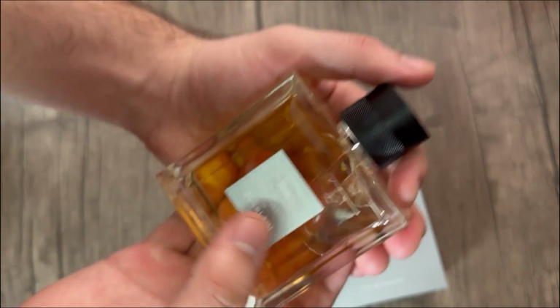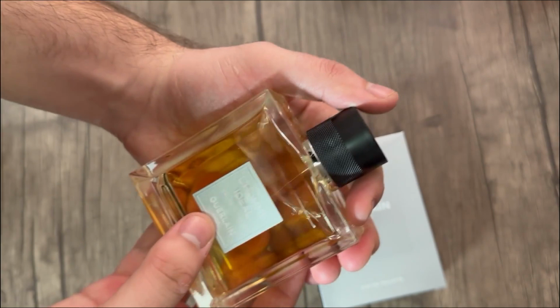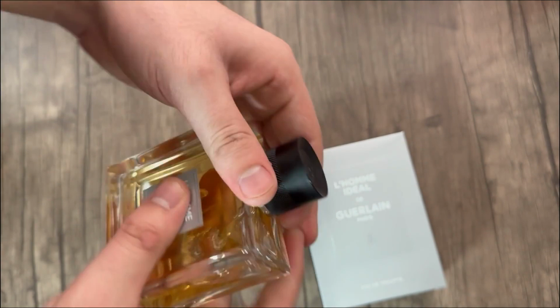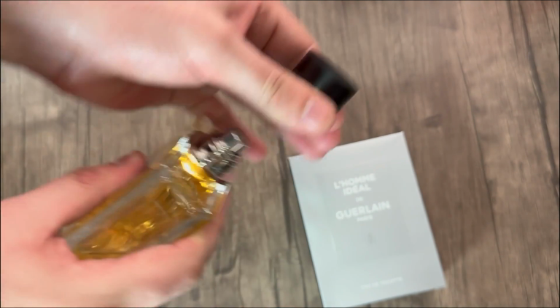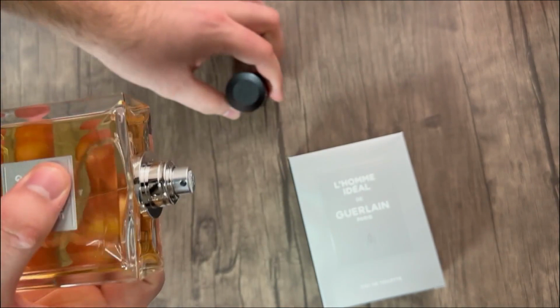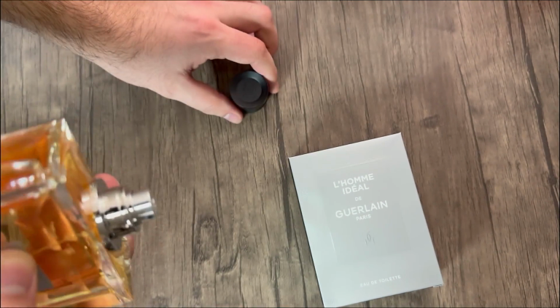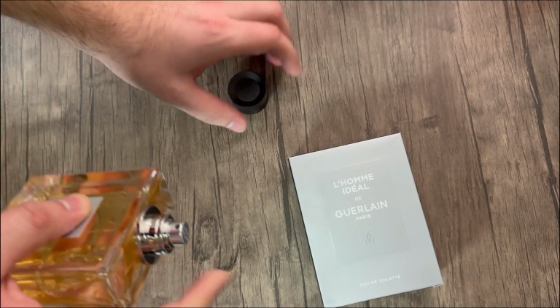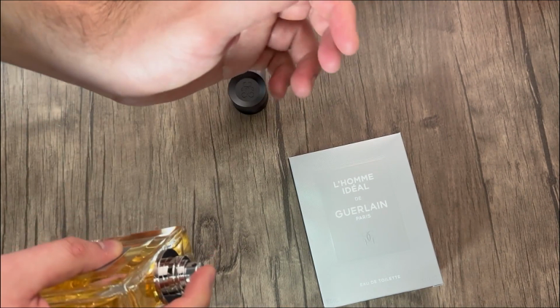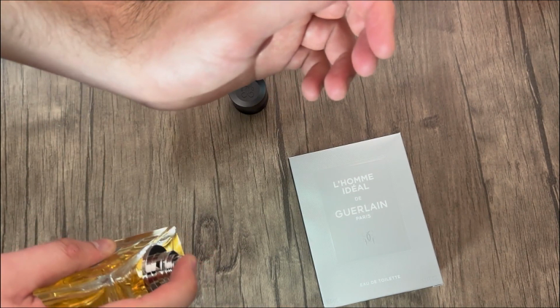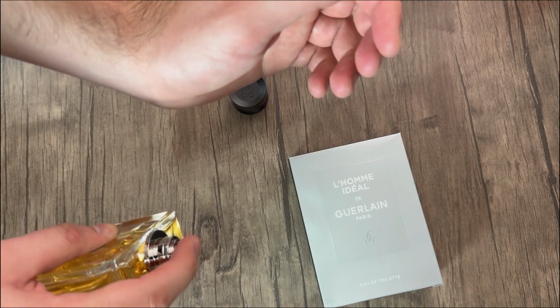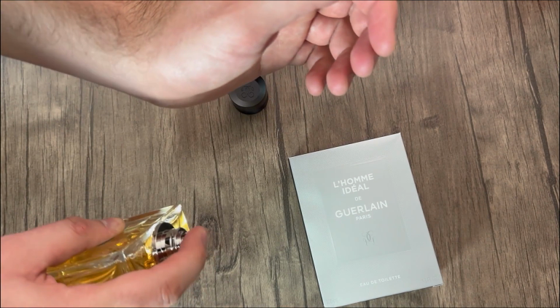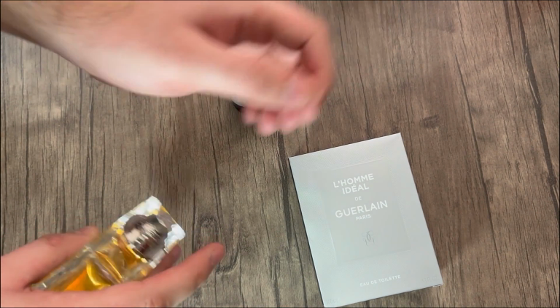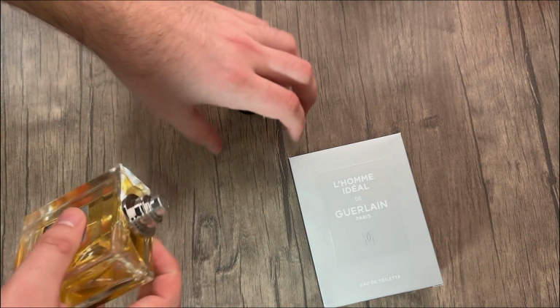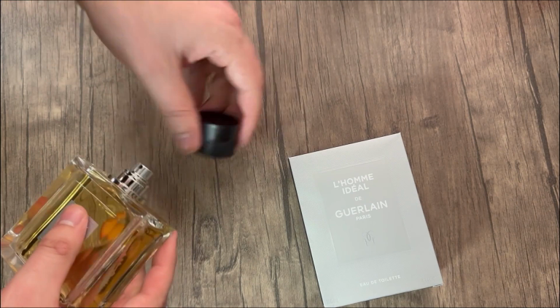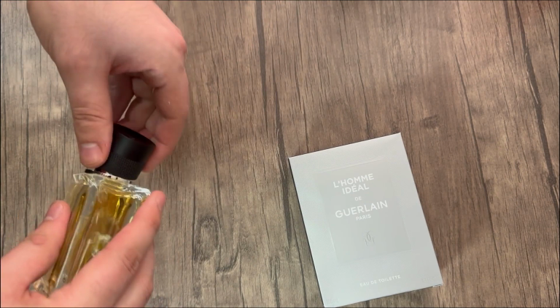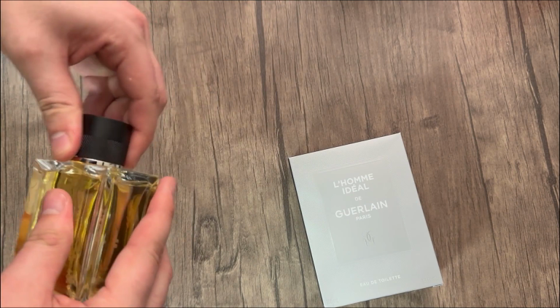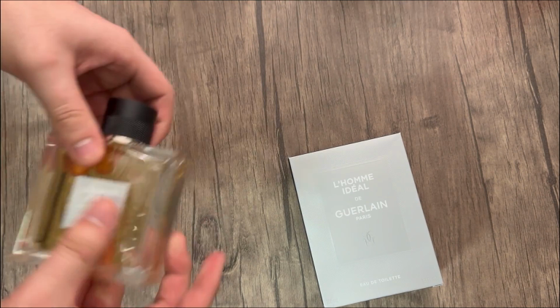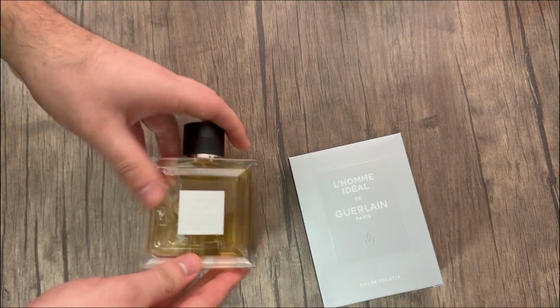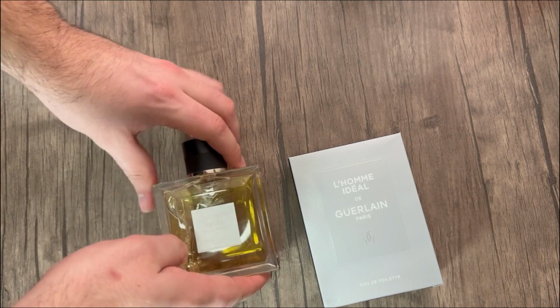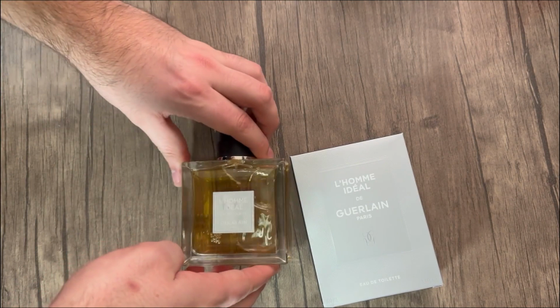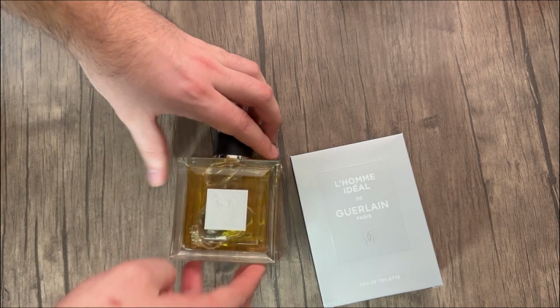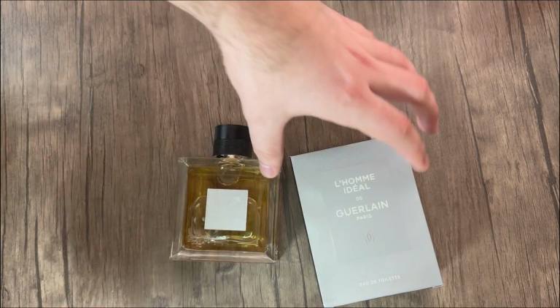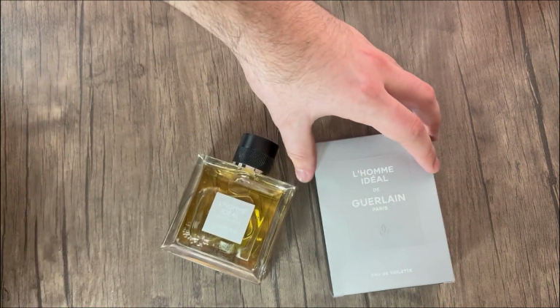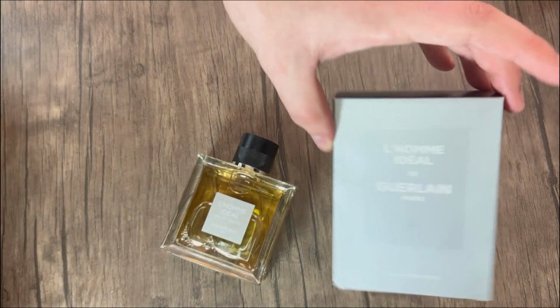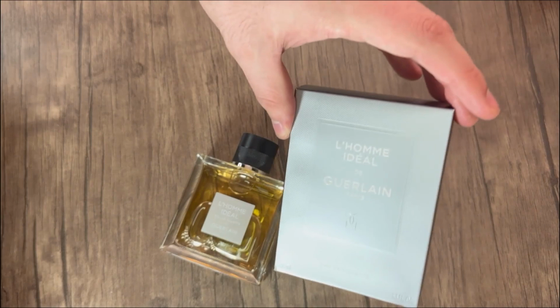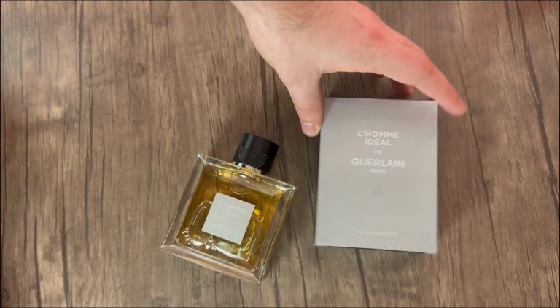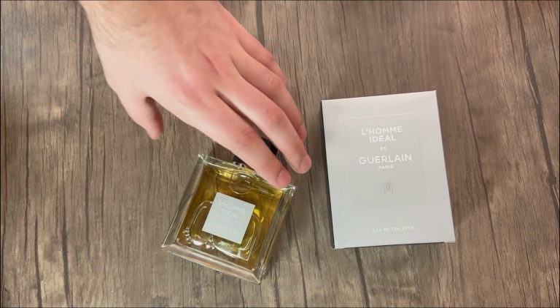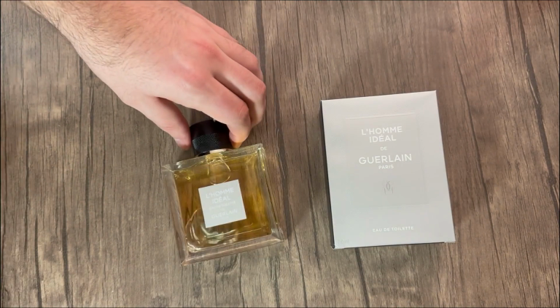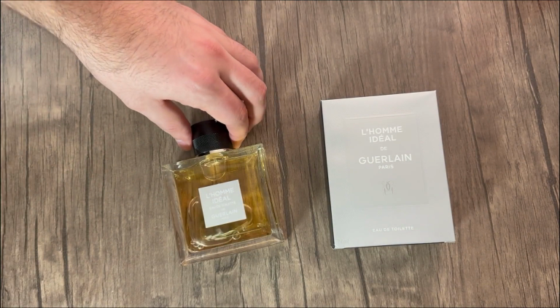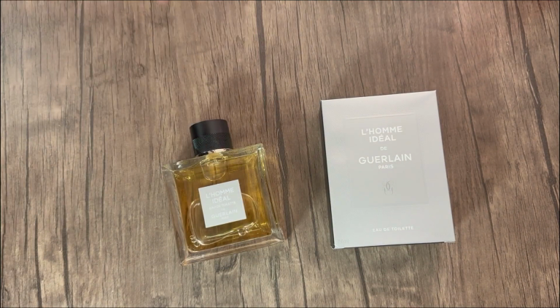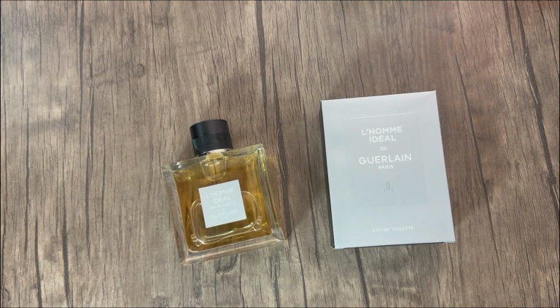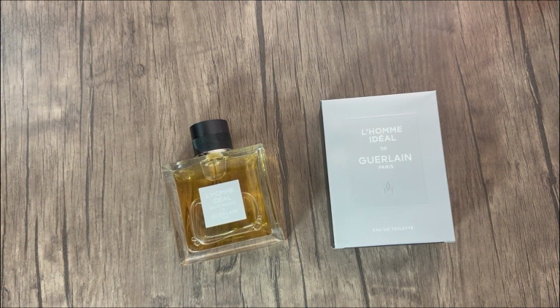It smells great and it kind of has a cherry scent to it, which has gotten me a lot of compliments. I wear this on the regular now, whether I'm at the office or if I am on a date. I like it for both.